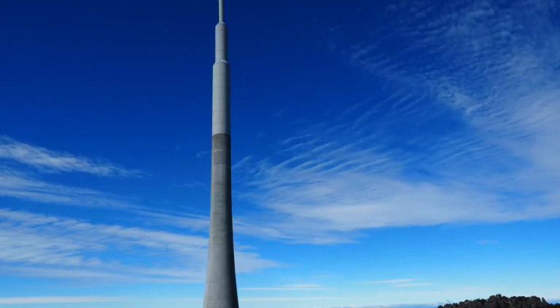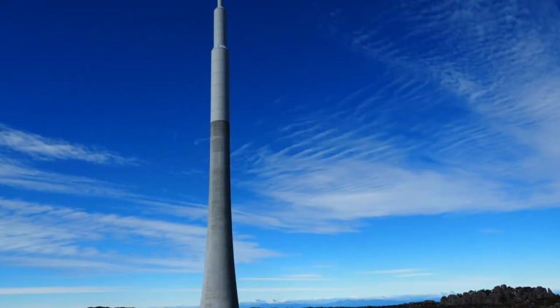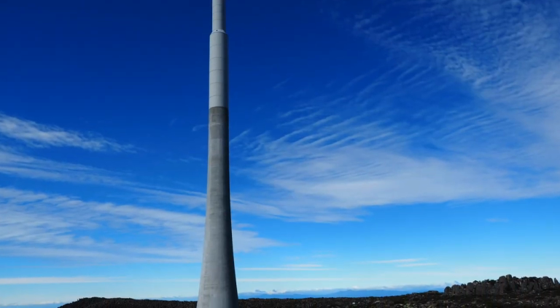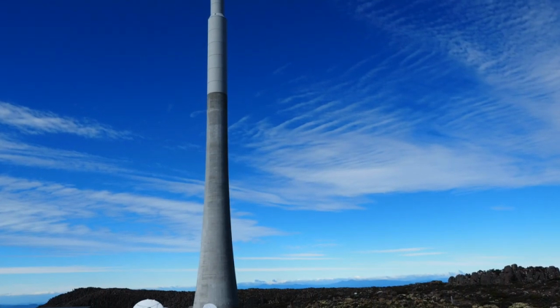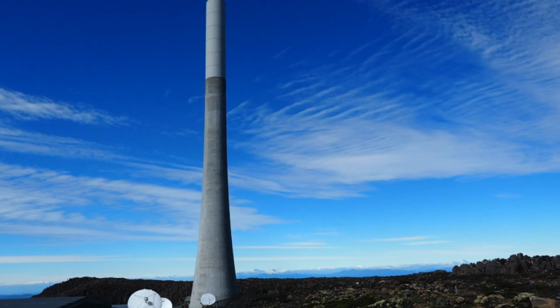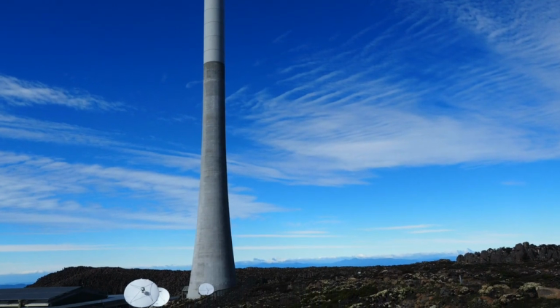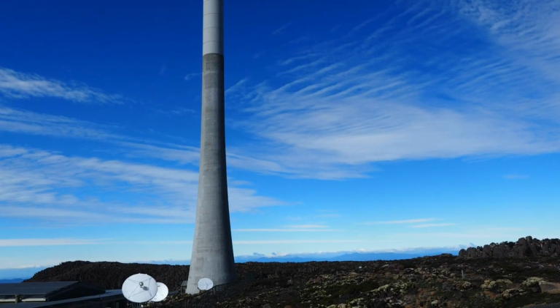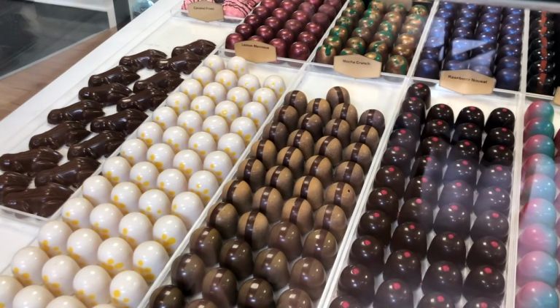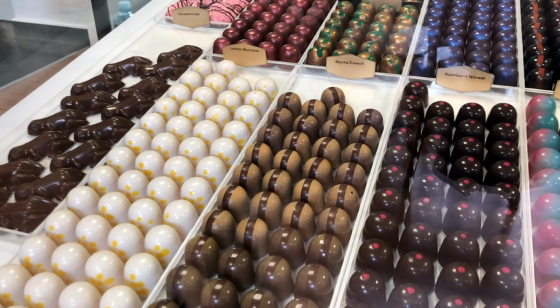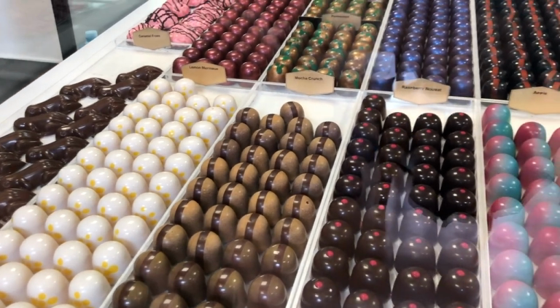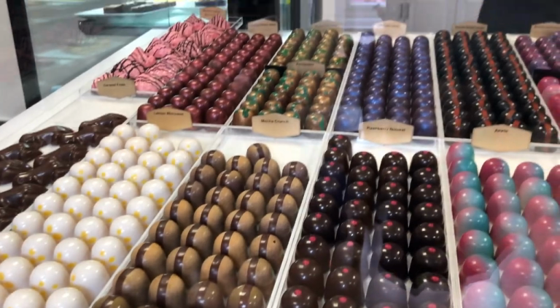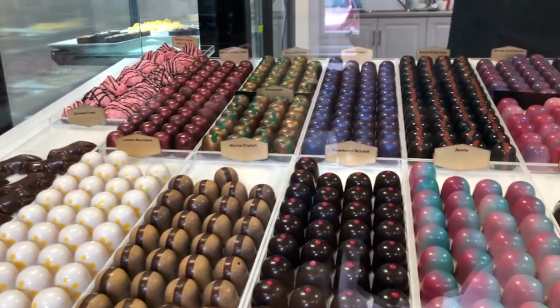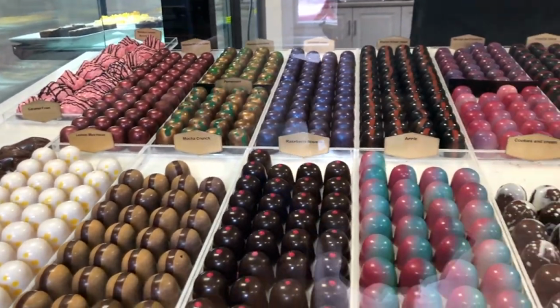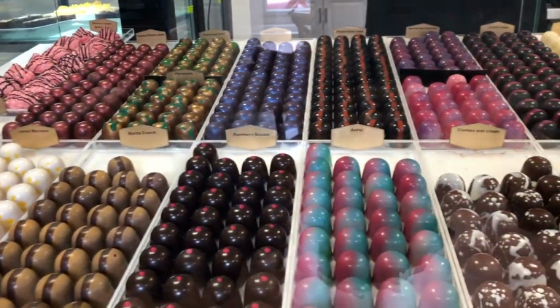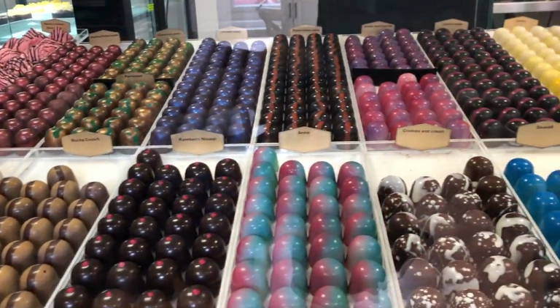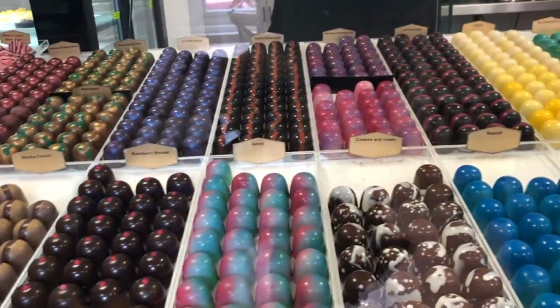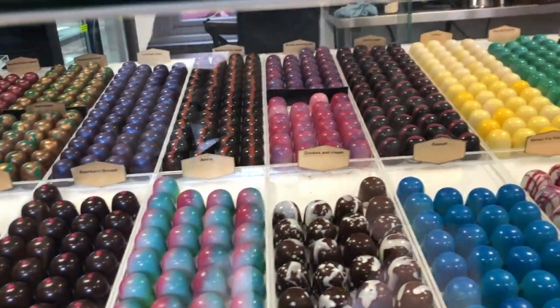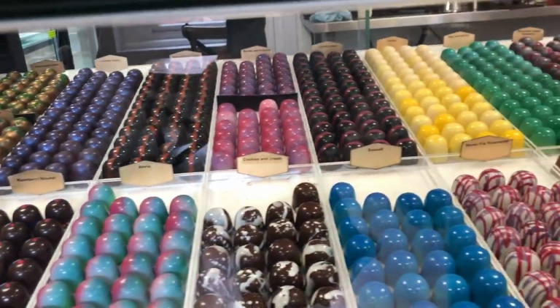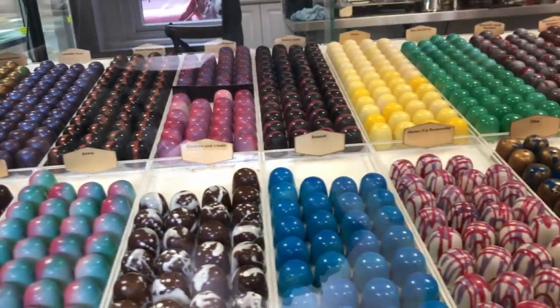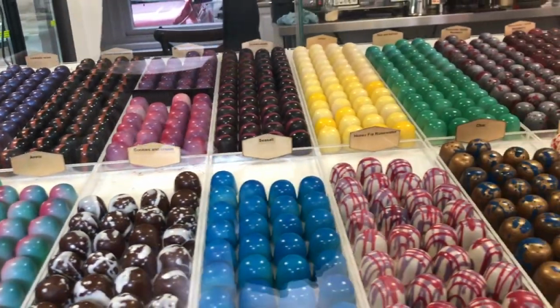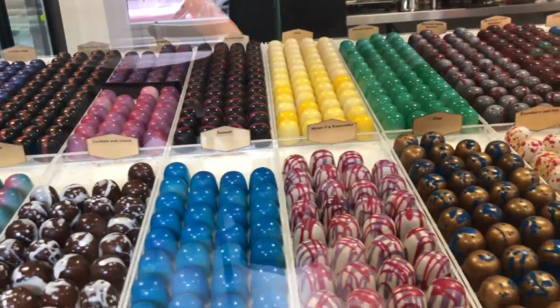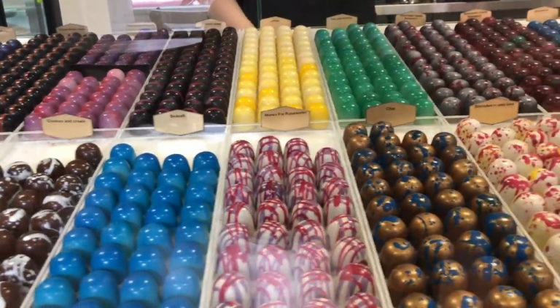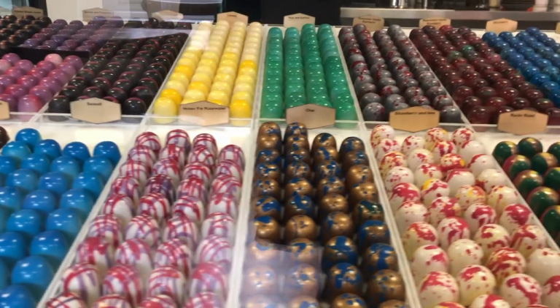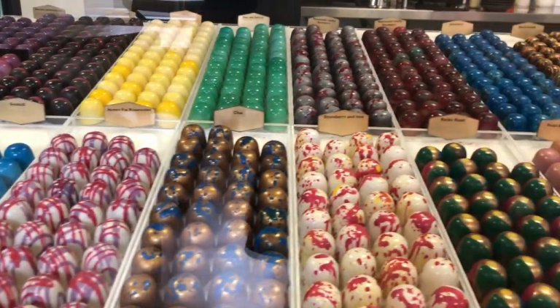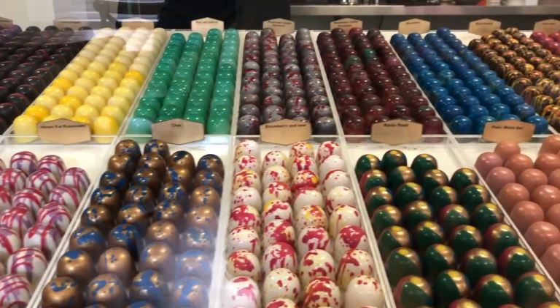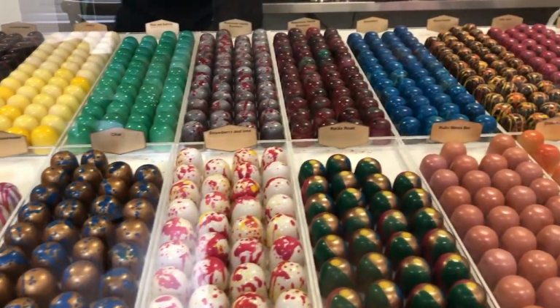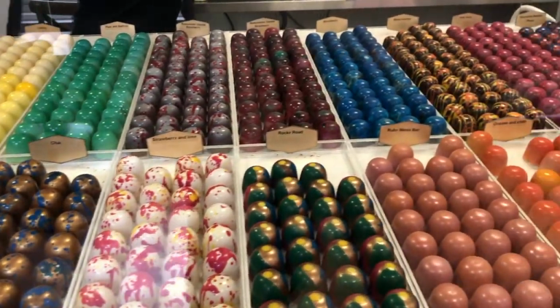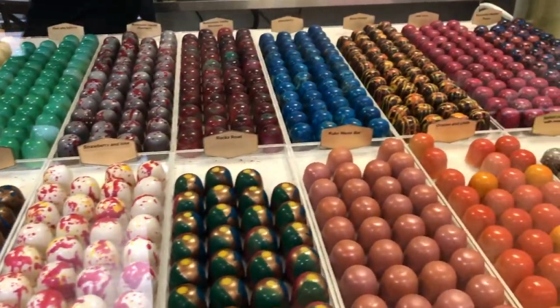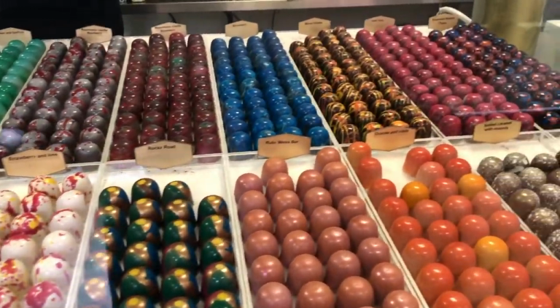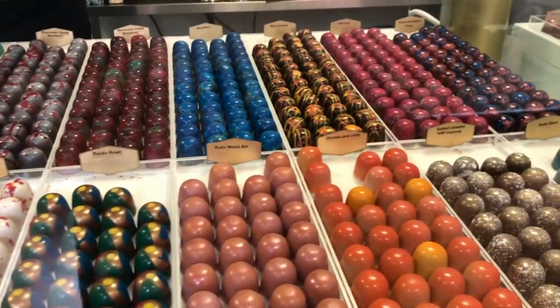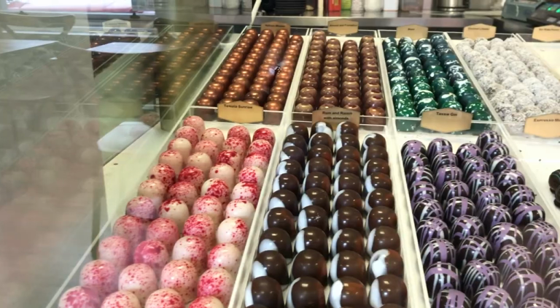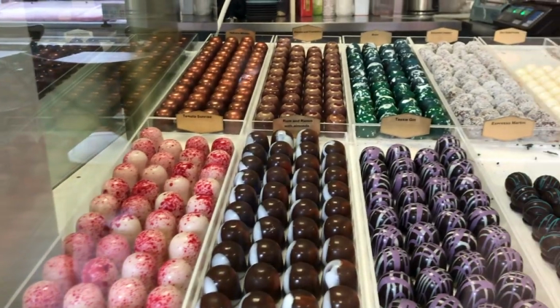Back in town, we stuck to the waterfront area and sought out food. Our first port of call was a terrific chocolate shop, Federation Artisan Chocolate. I highly recommend stopping in to sample some of their delicious treats.